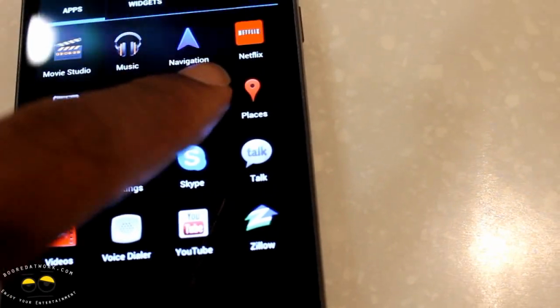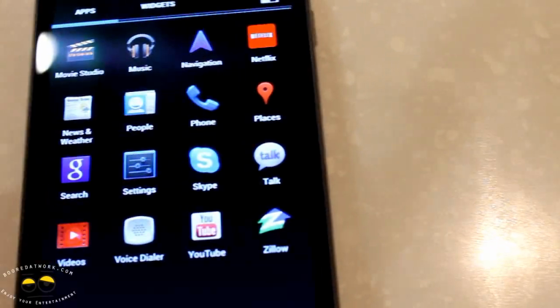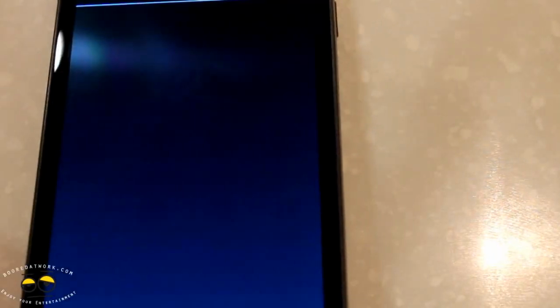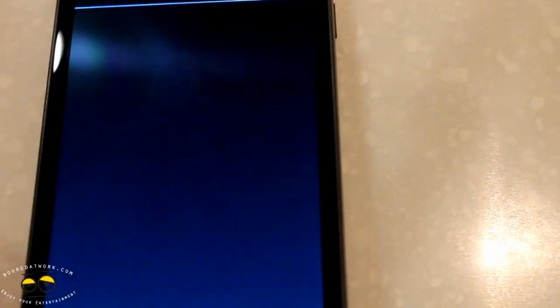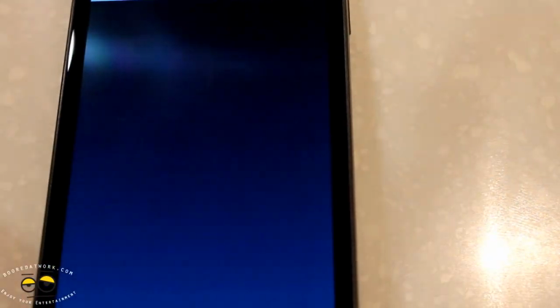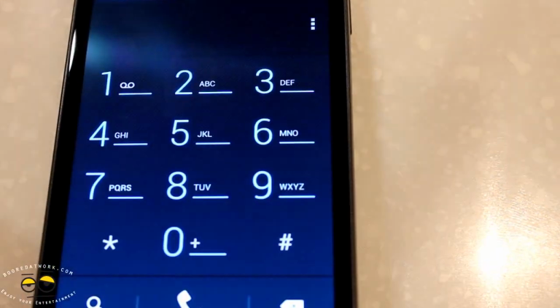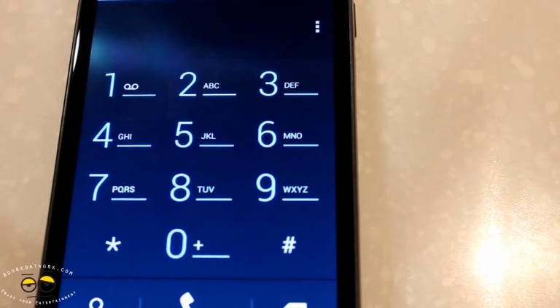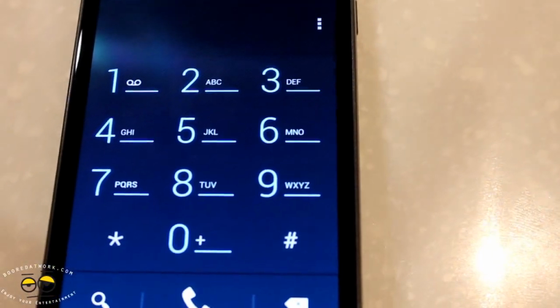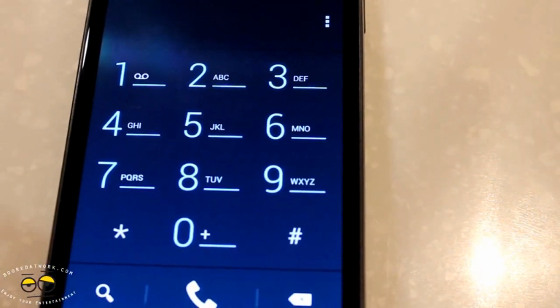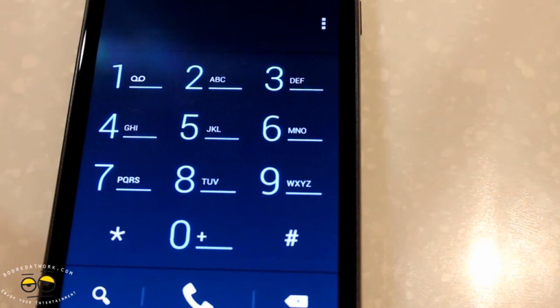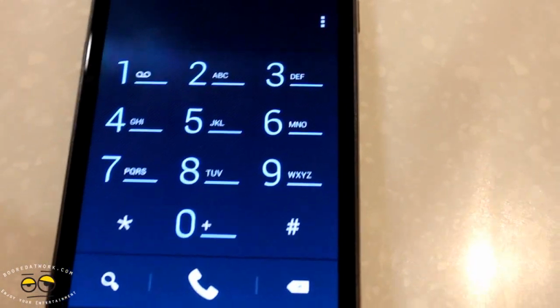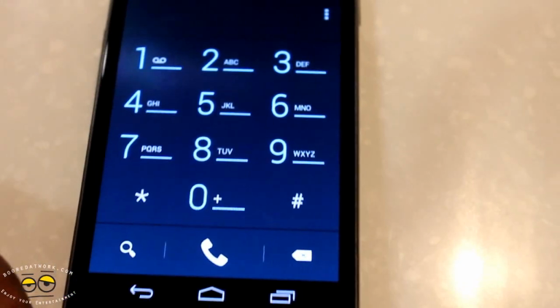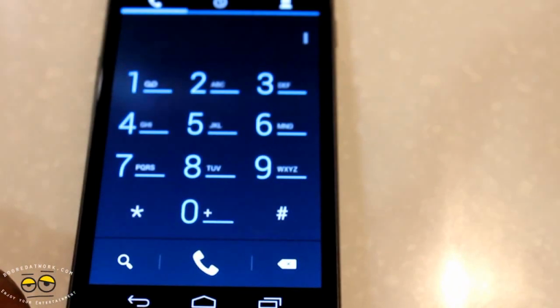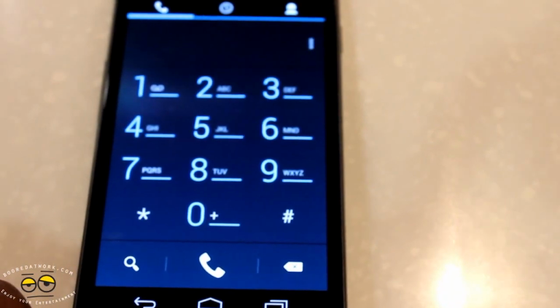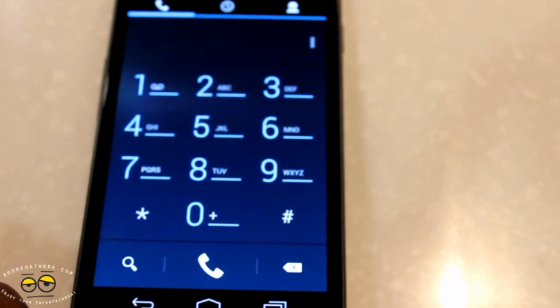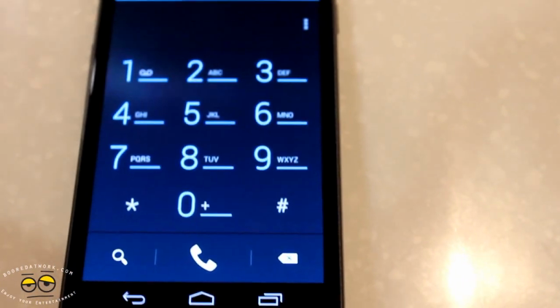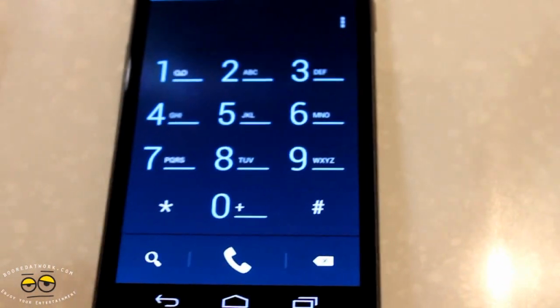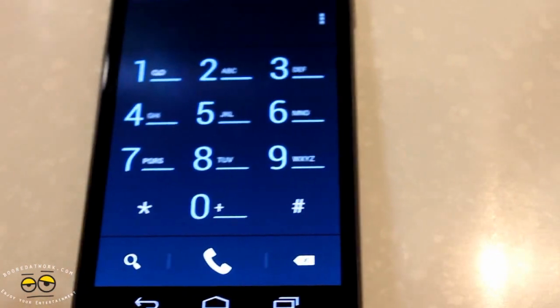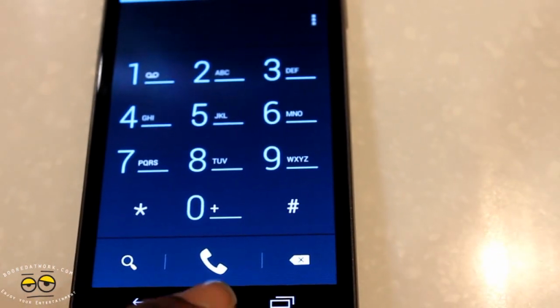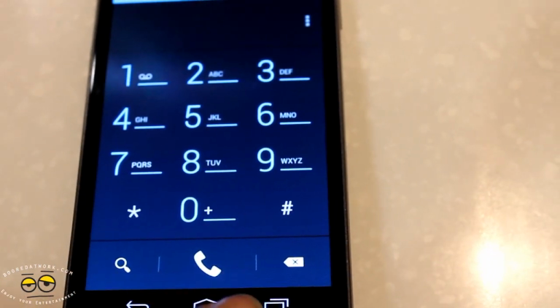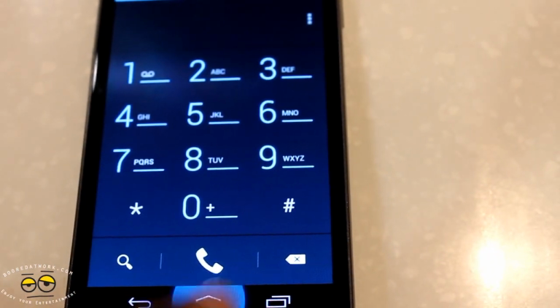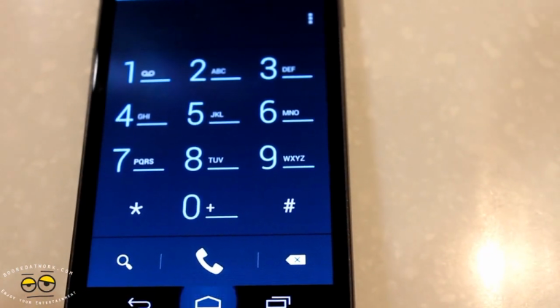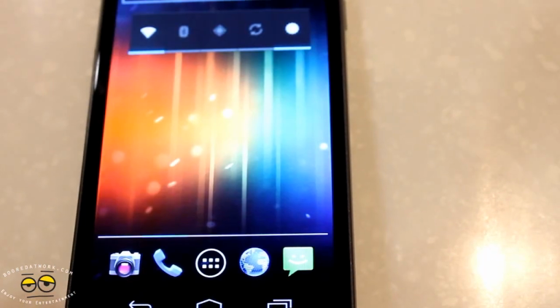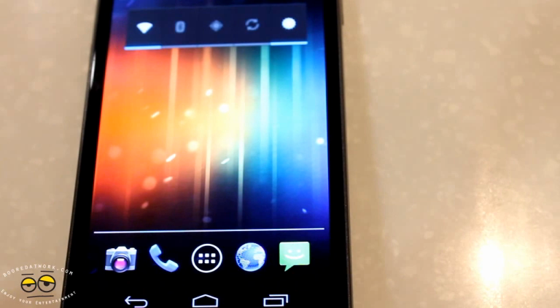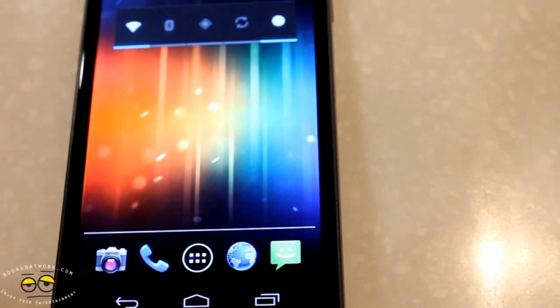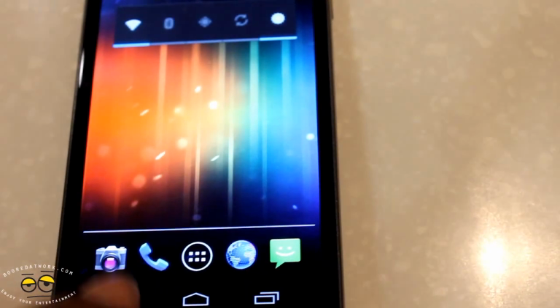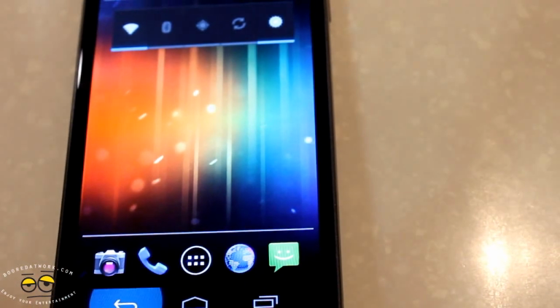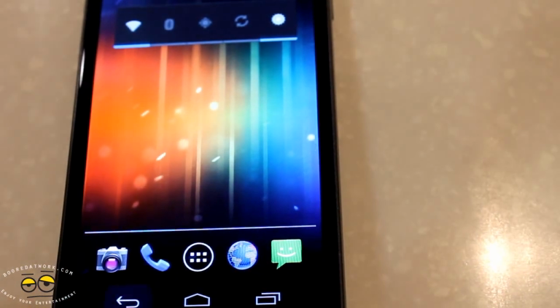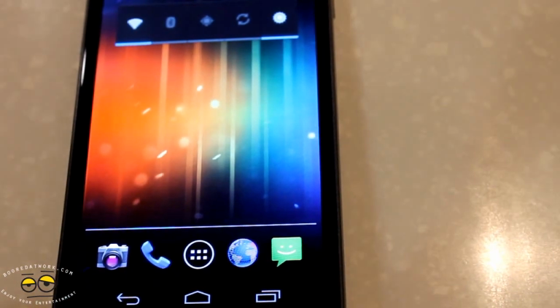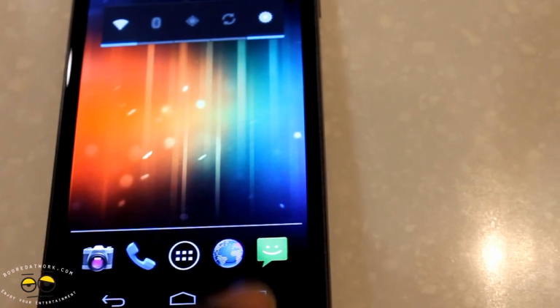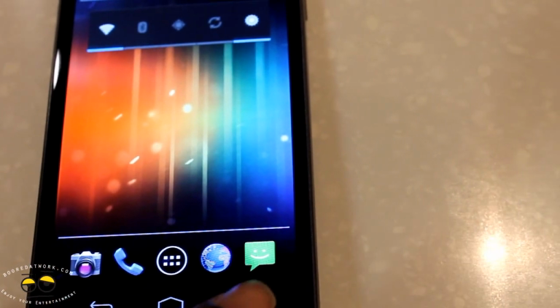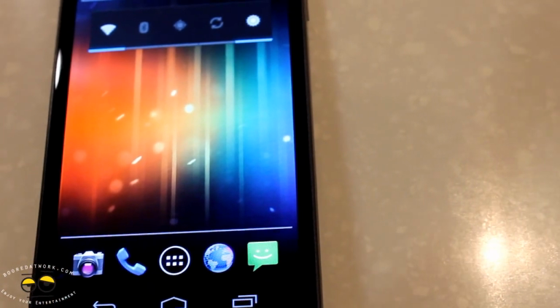Let's check out the phone dialer. The dialer is simple and plain. Of course you can search, and you can also look at the top there for your contacts or slide through. That's your home, back, and multitask button.